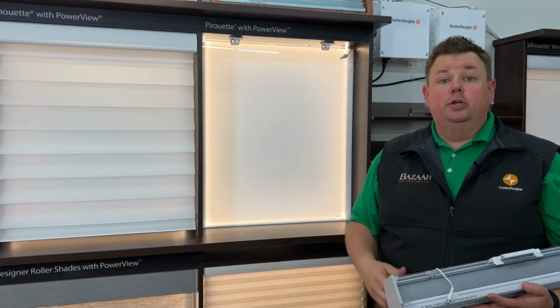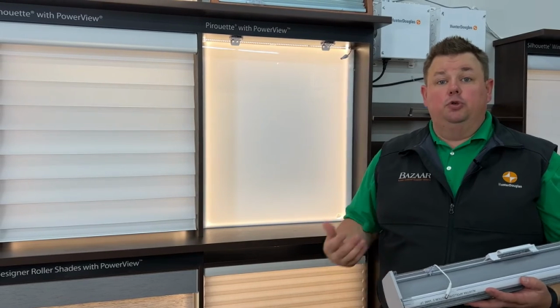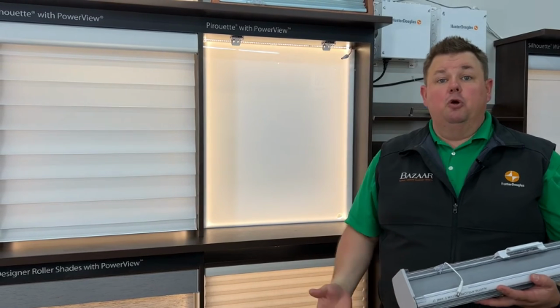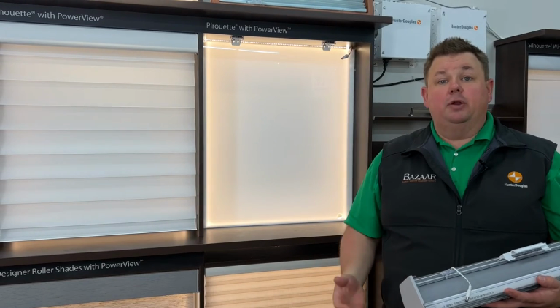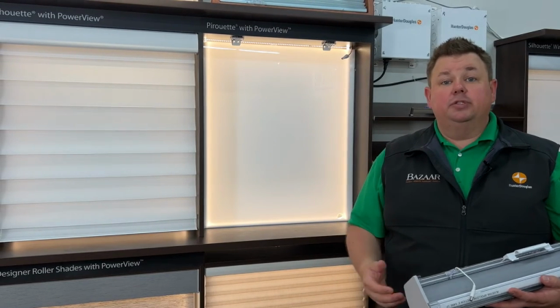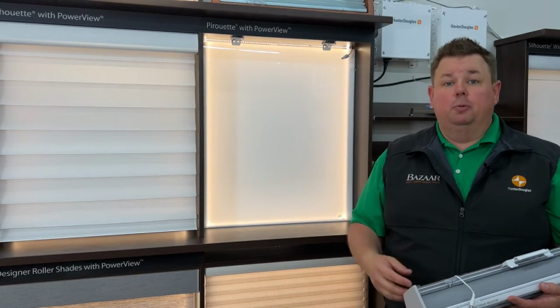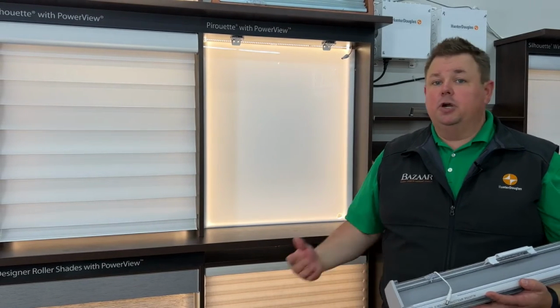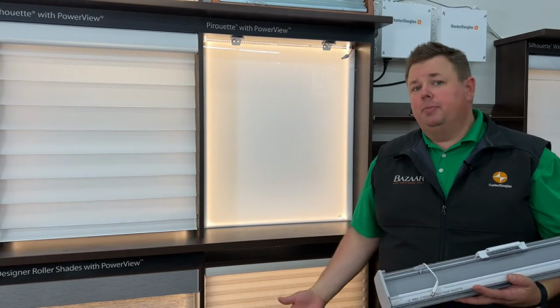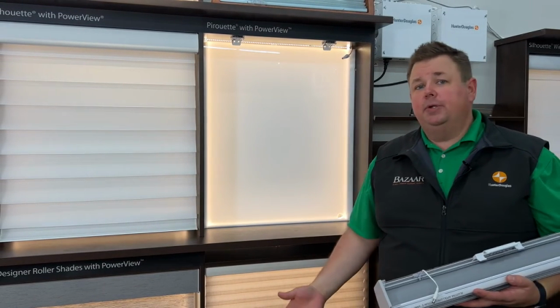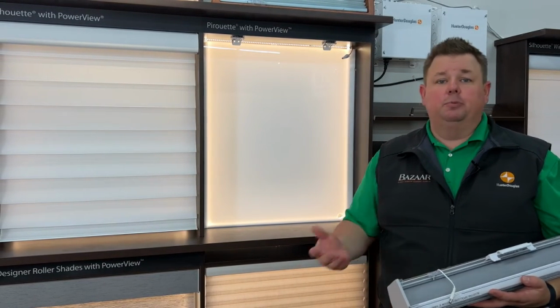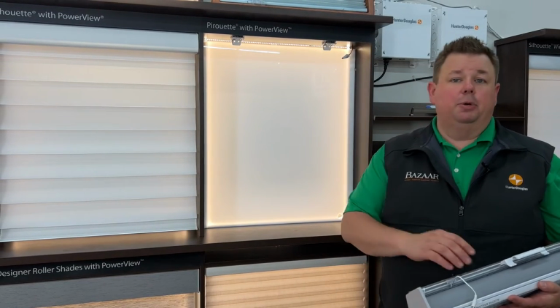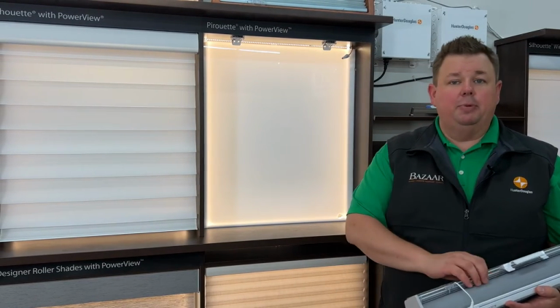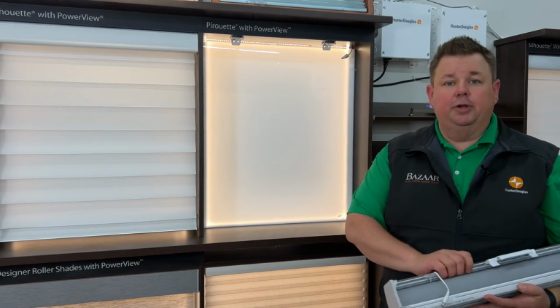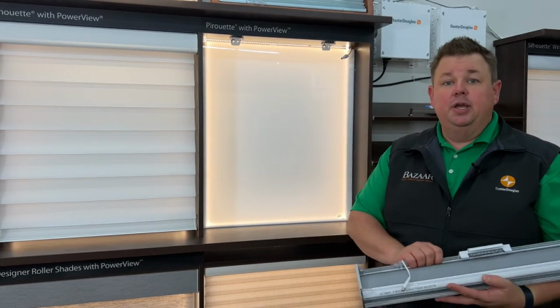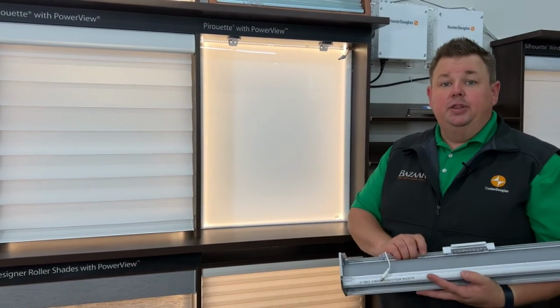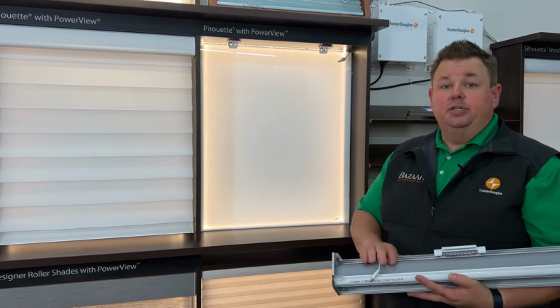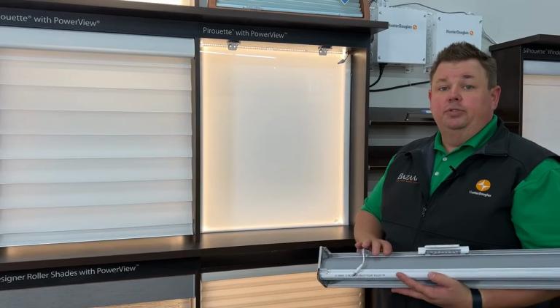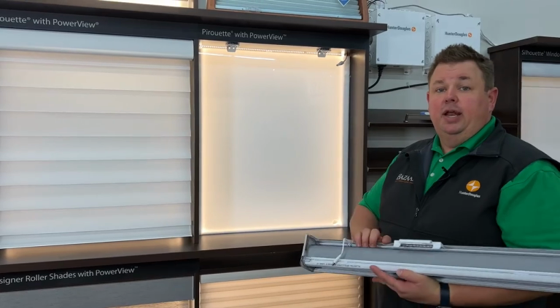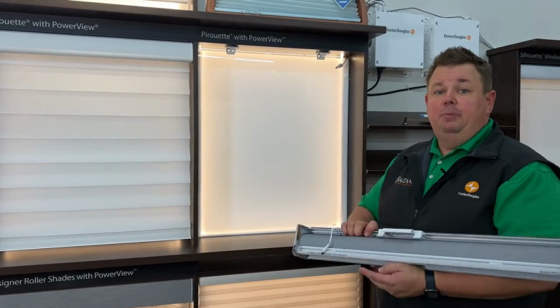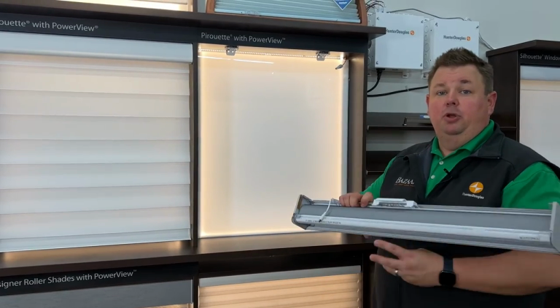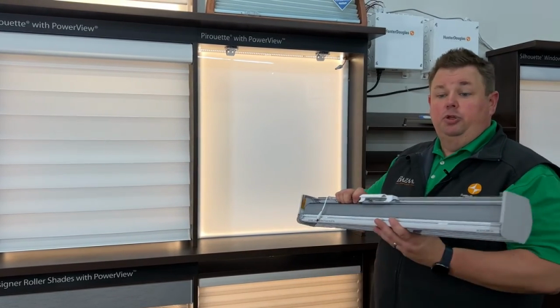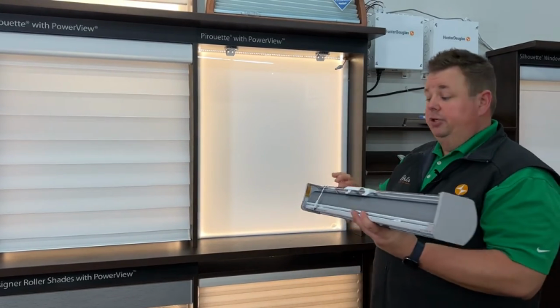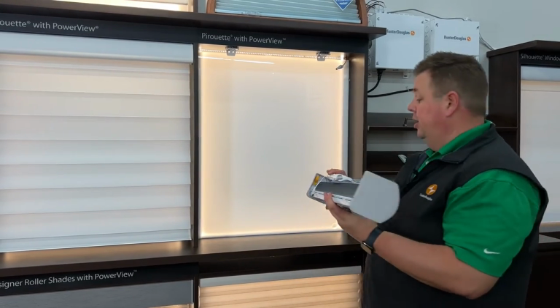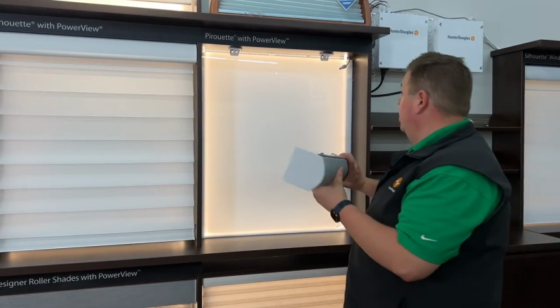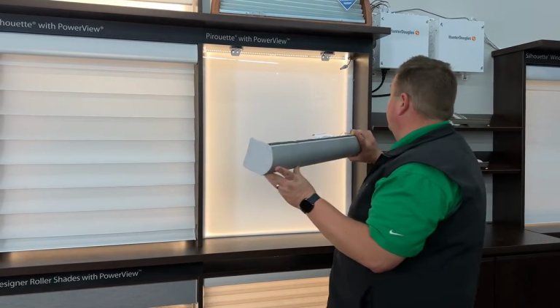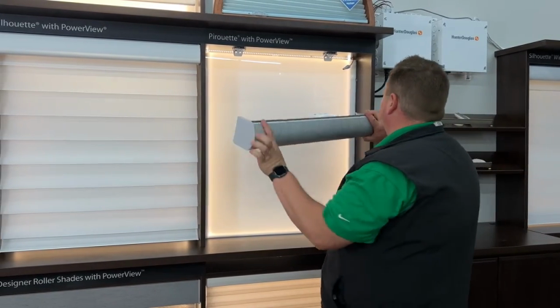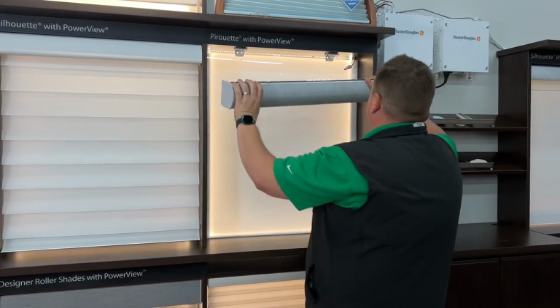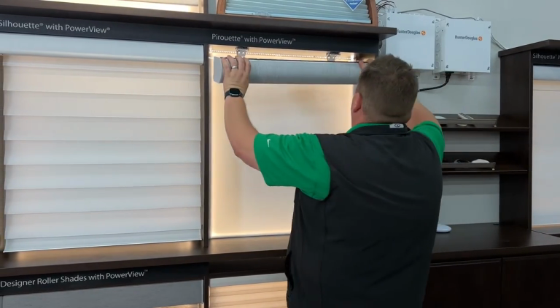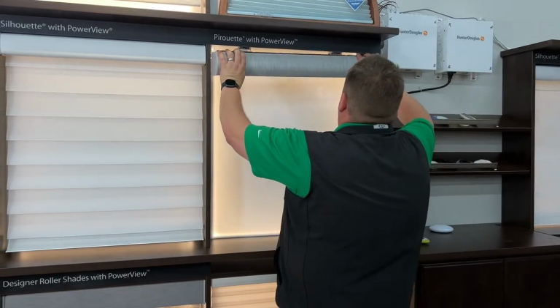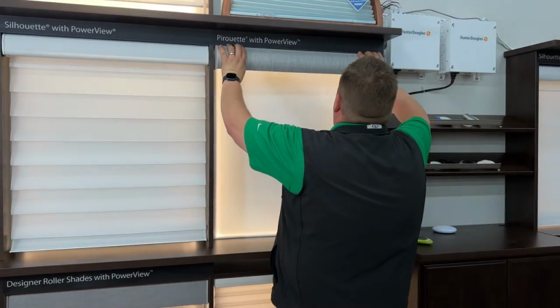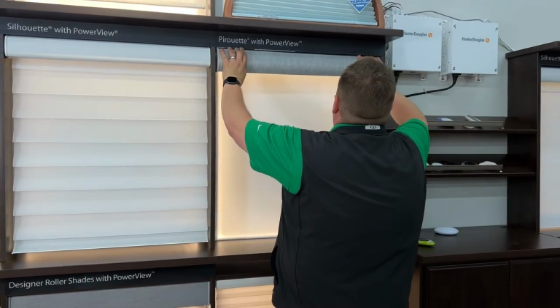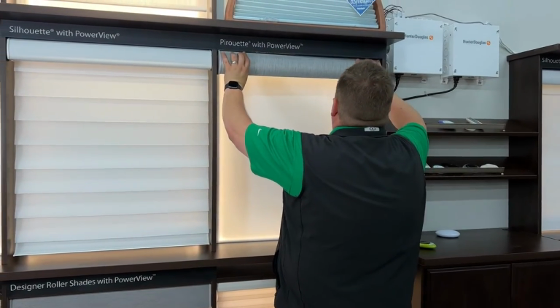So no more batteries — no more rechargeable batteries, no more AA batteries. This means that anytime you want to use your shade, it'll work; it'll have power to it.